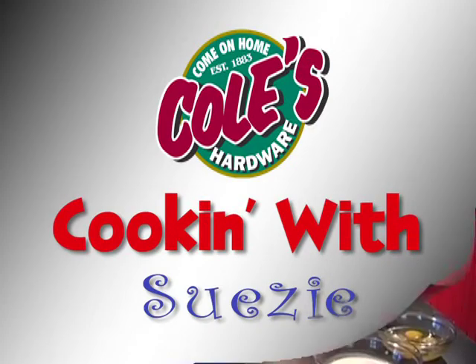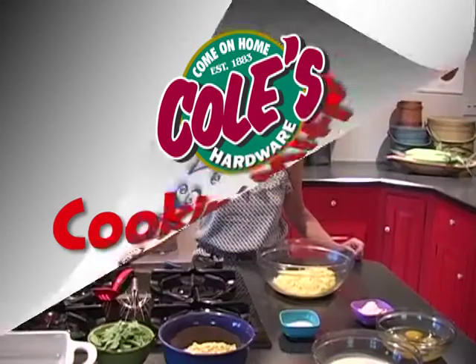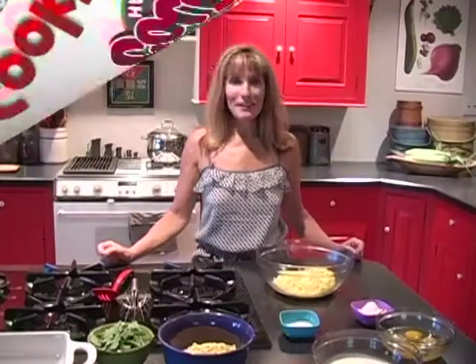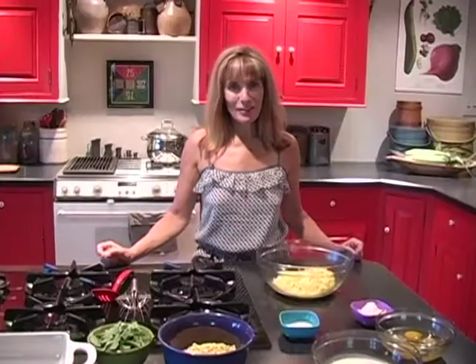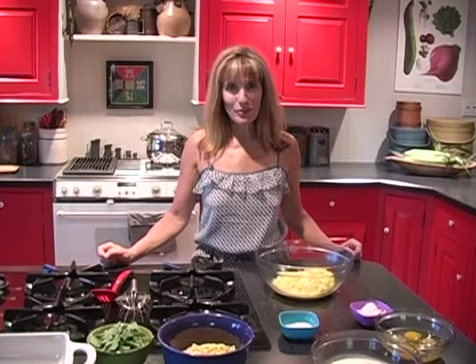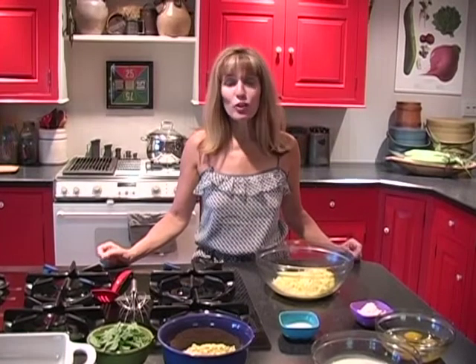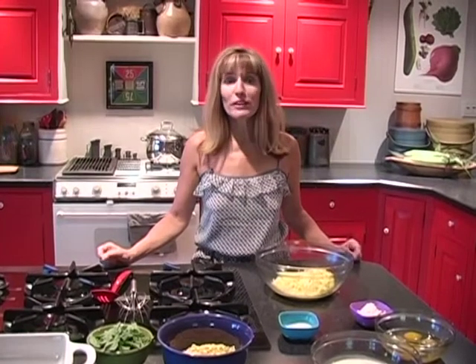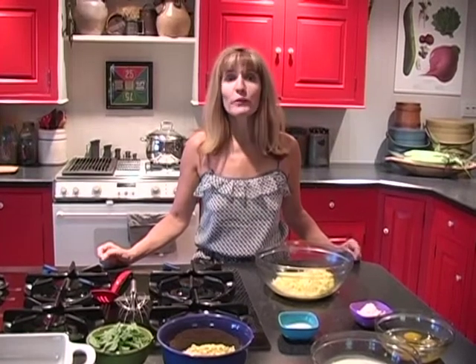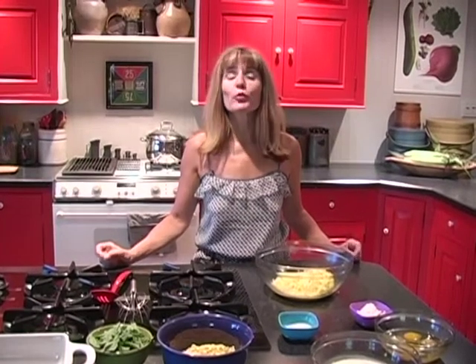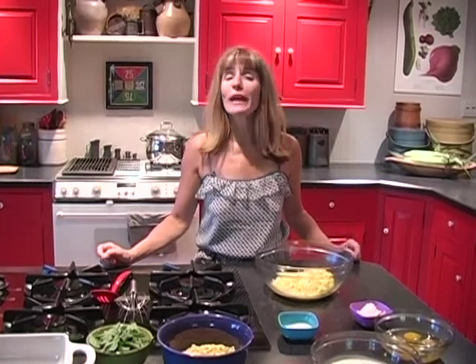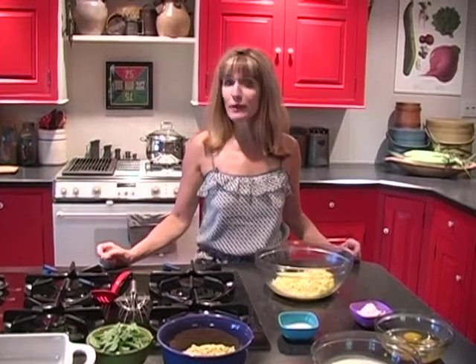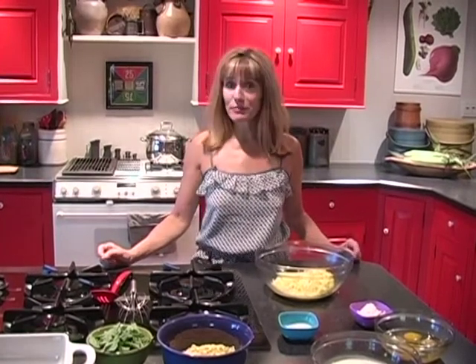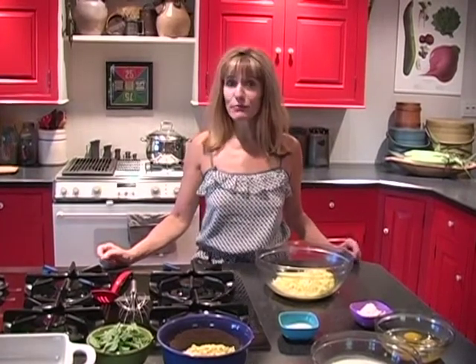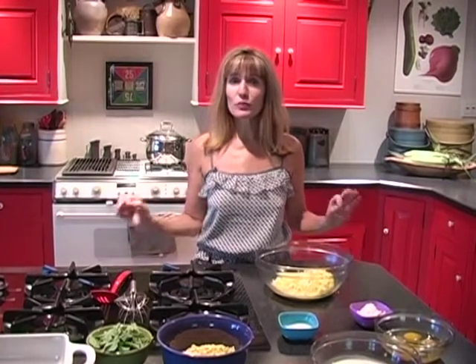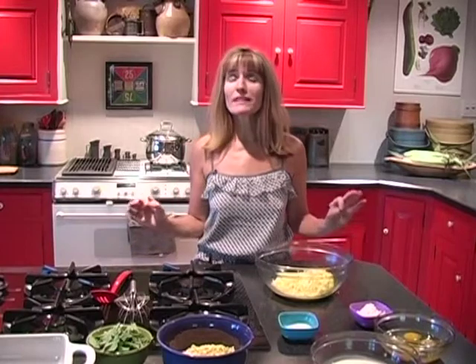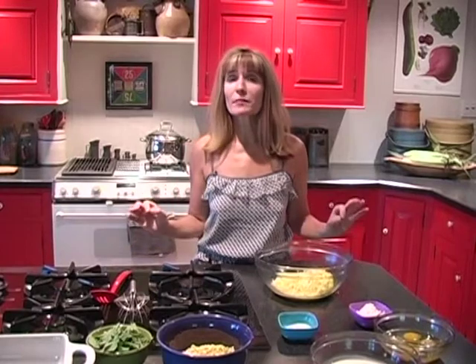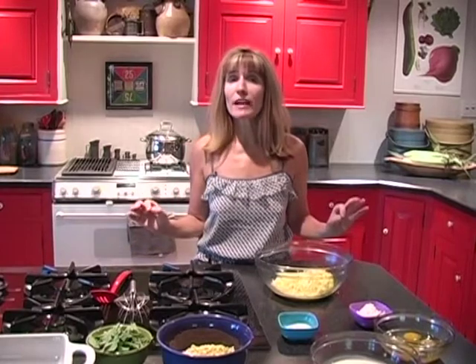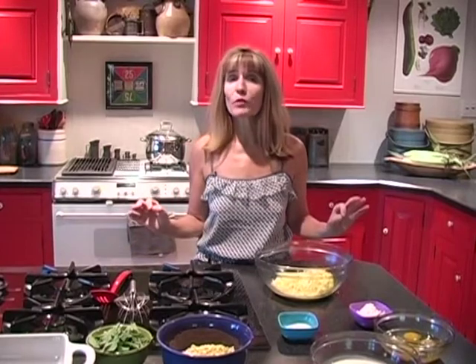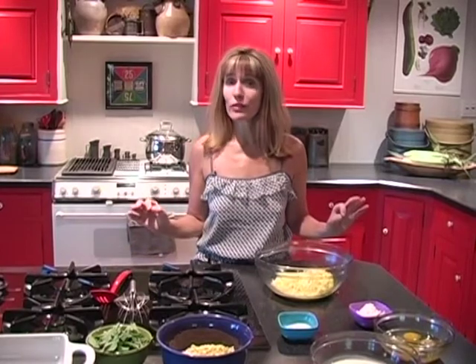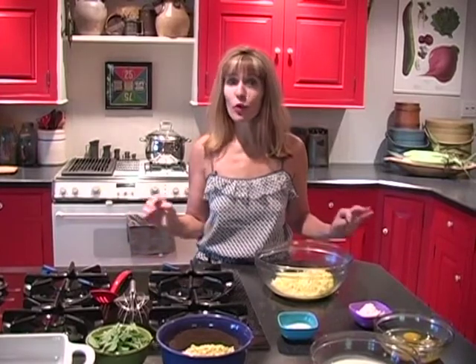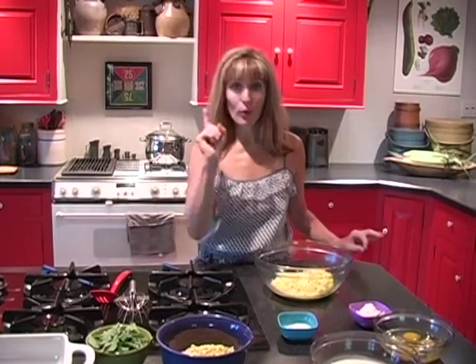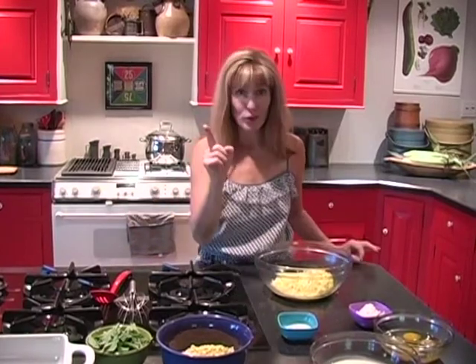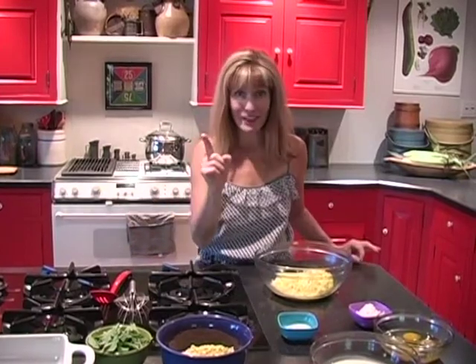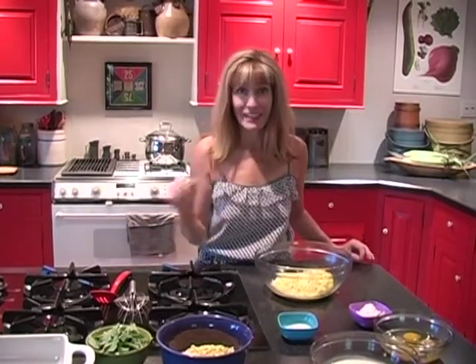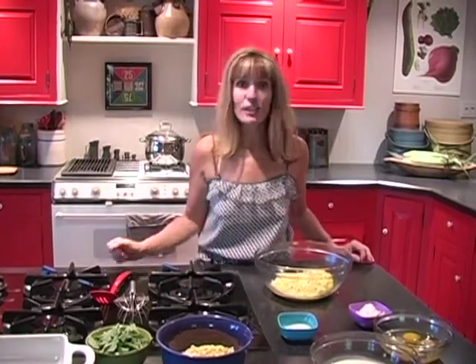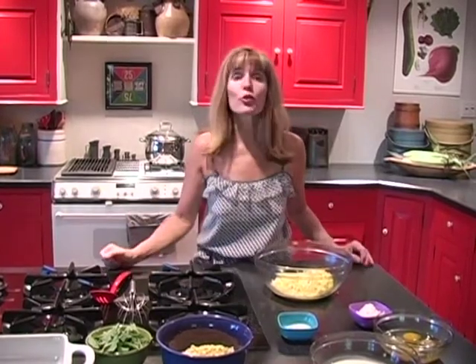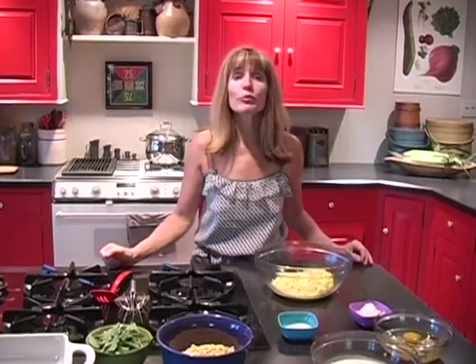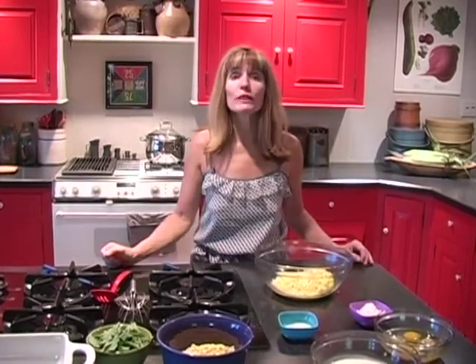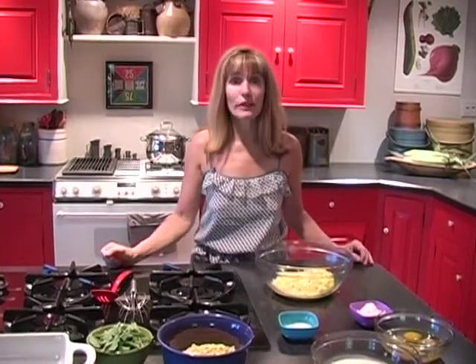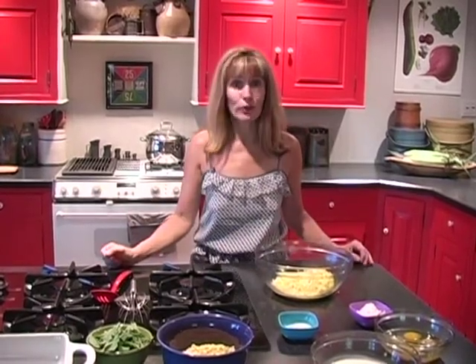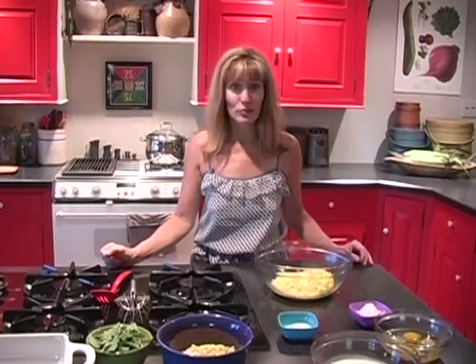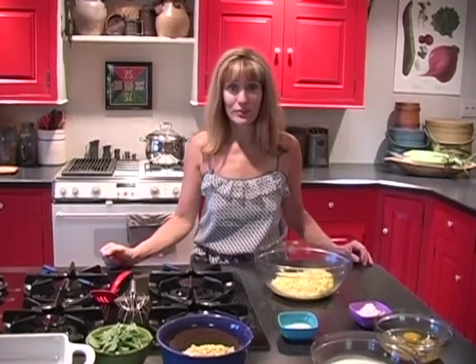Hey there, everybody. Suzy Q here with a great recipe for that sweet summertime corn with a twist. It's corn pudding with fresh basil.